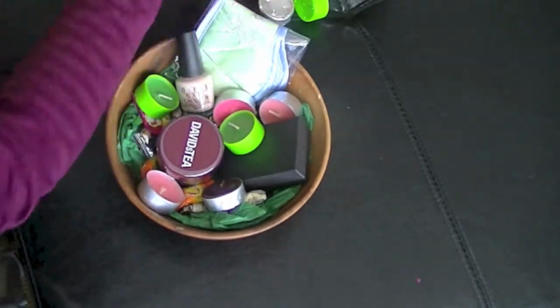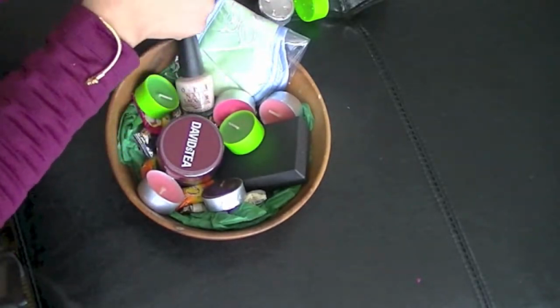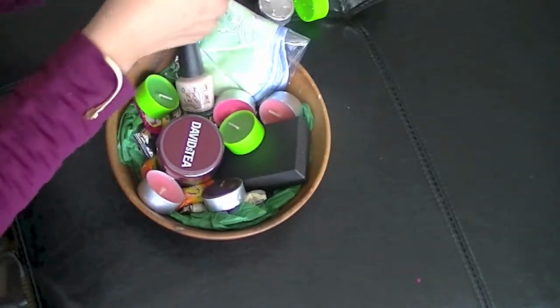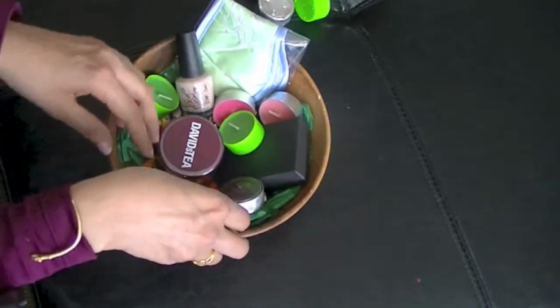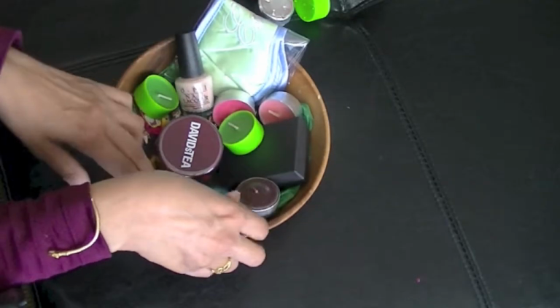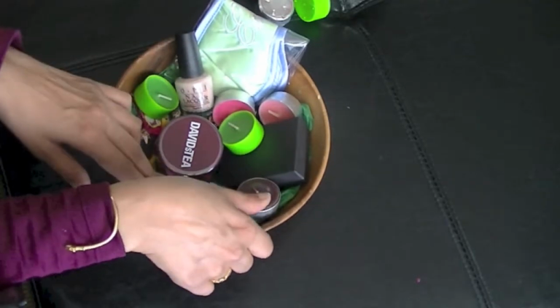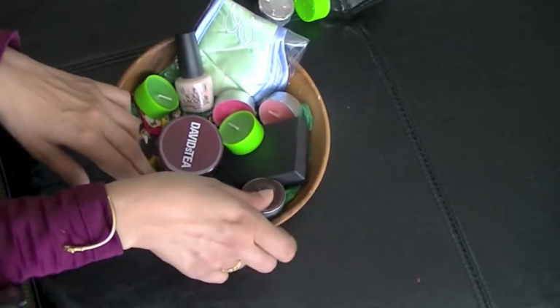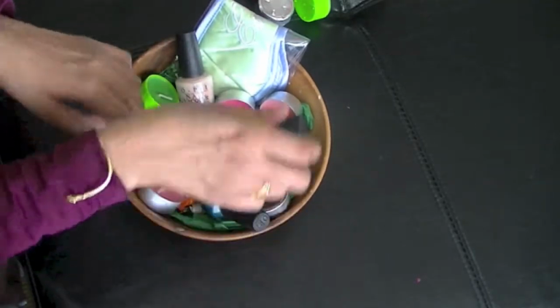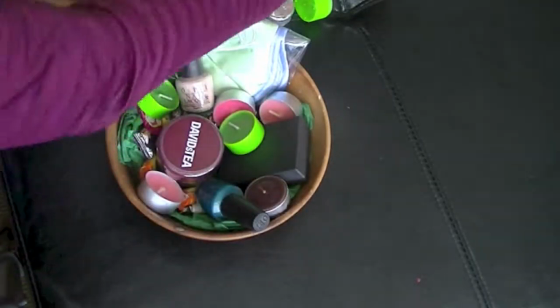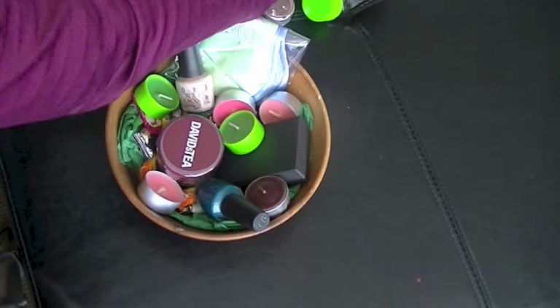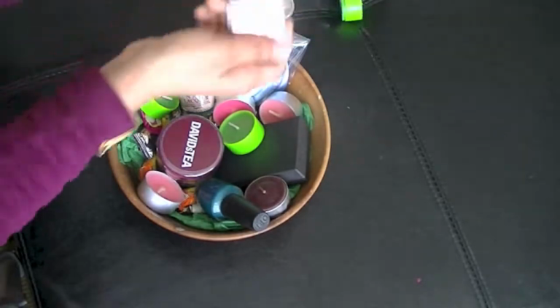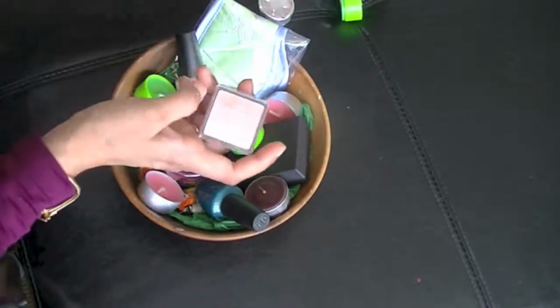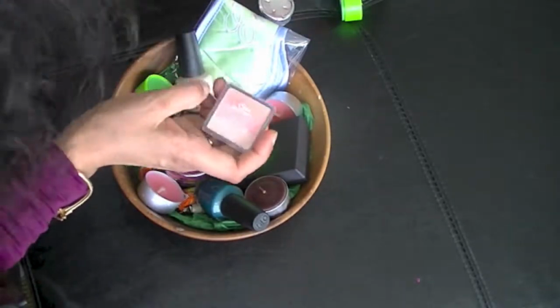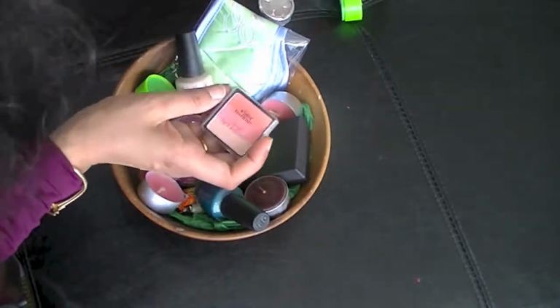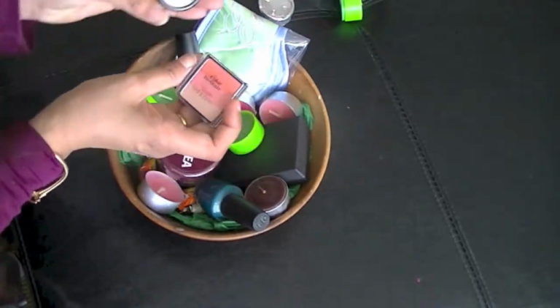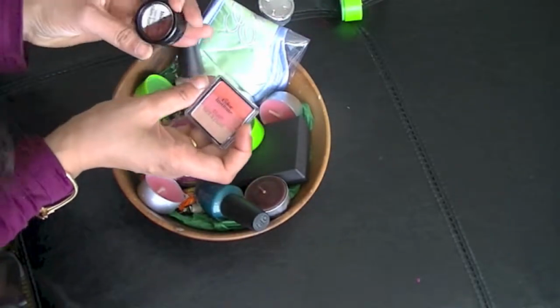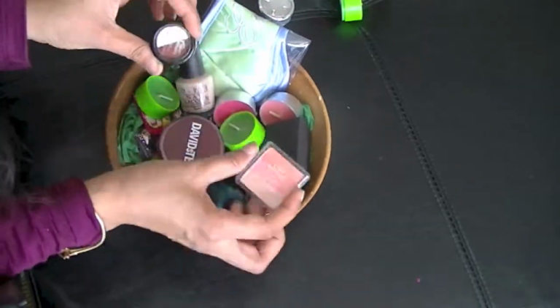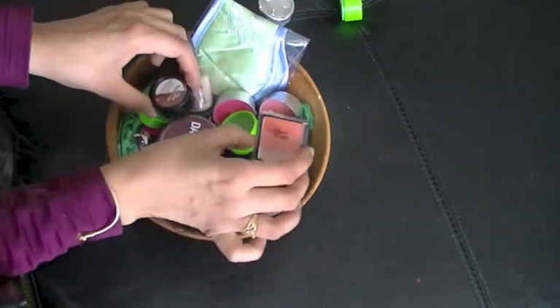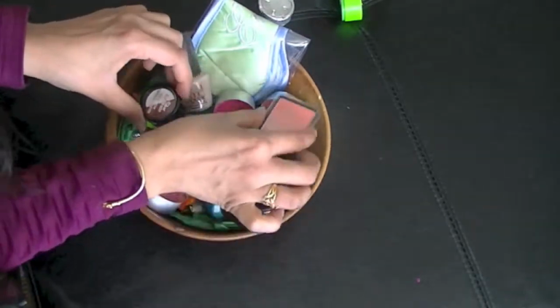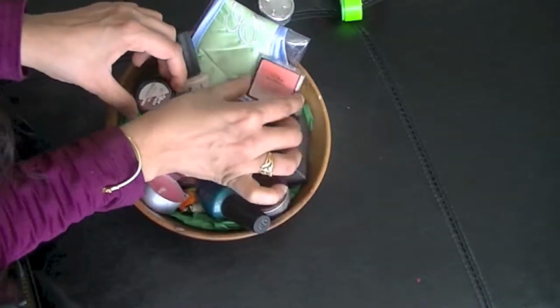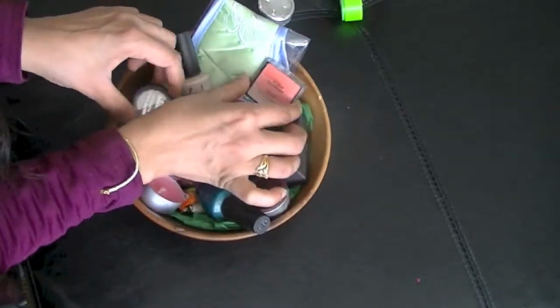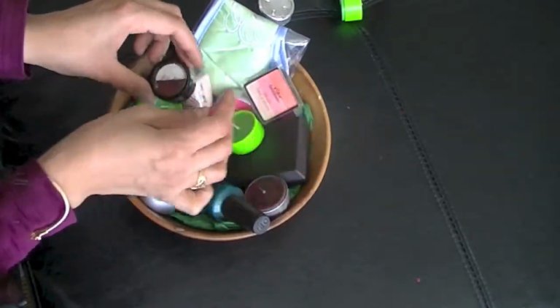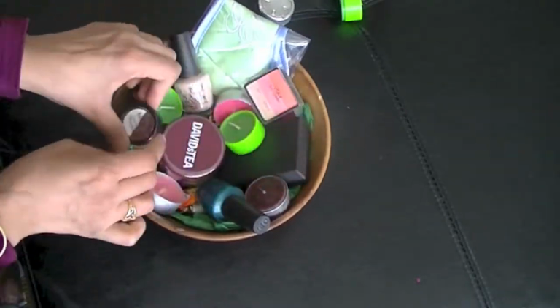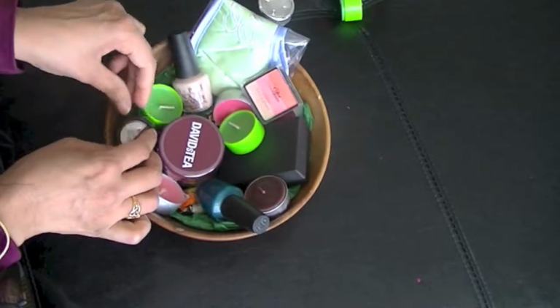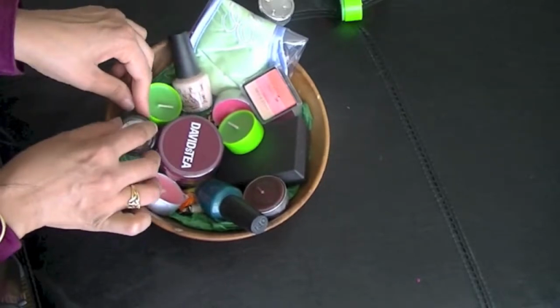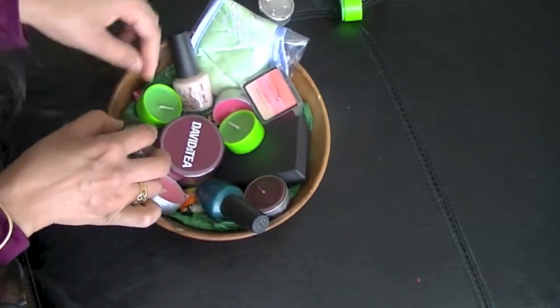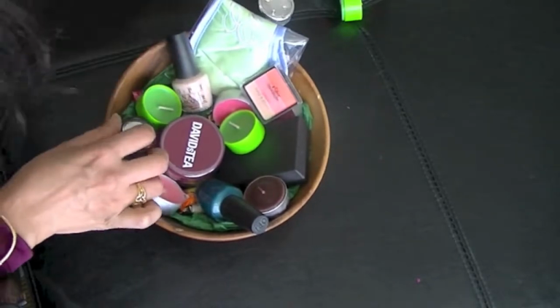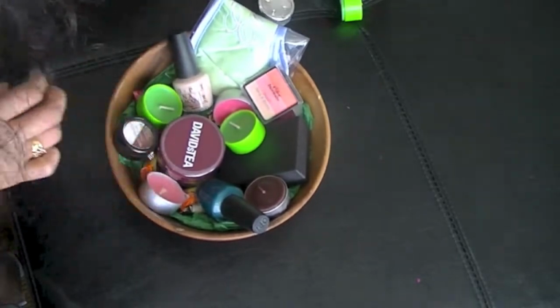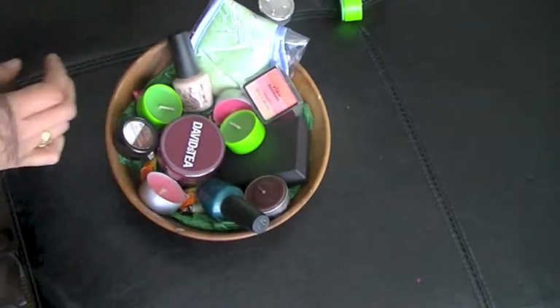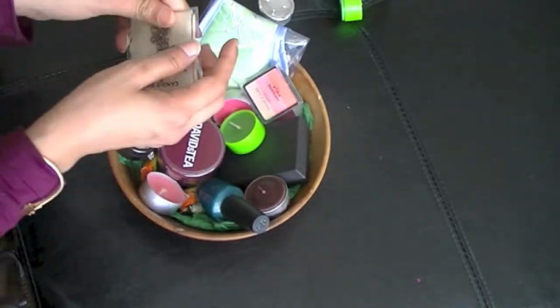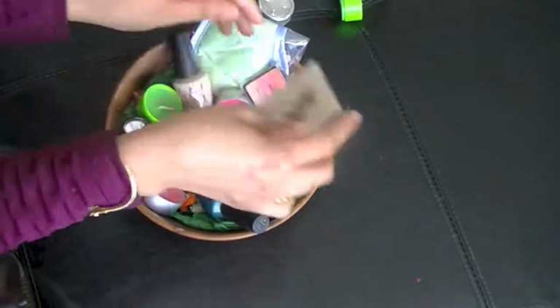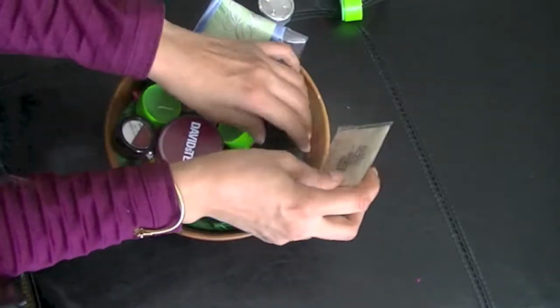We are also putting in some nail paint — which girl doesn't like nail paint! So different nail paints and a little bit of makeup stuff: eye shadow, blush — those things are also great to include.